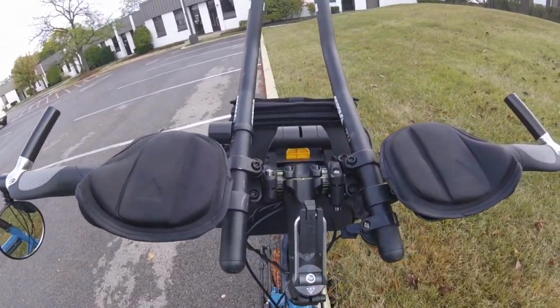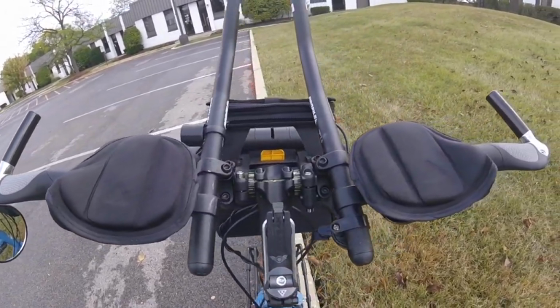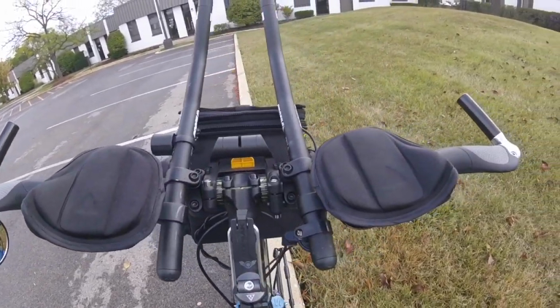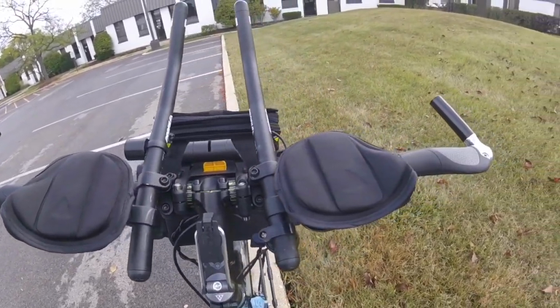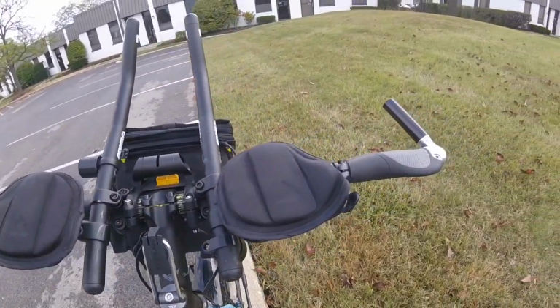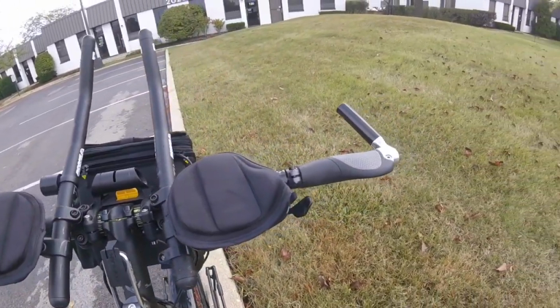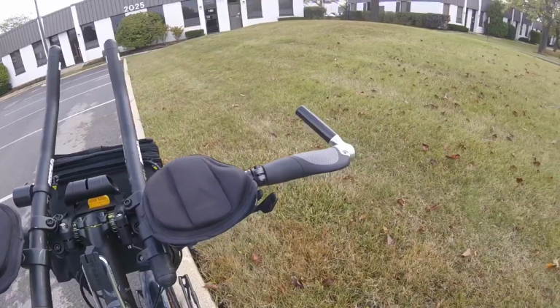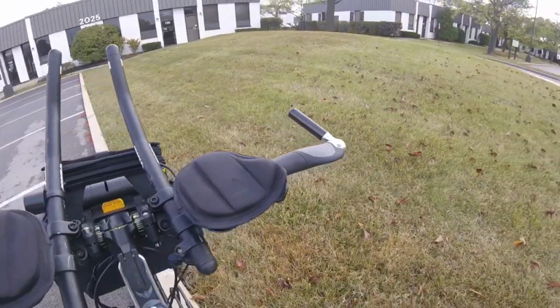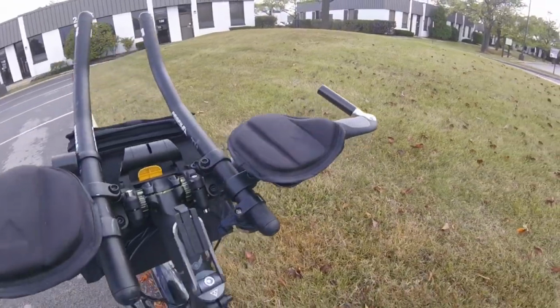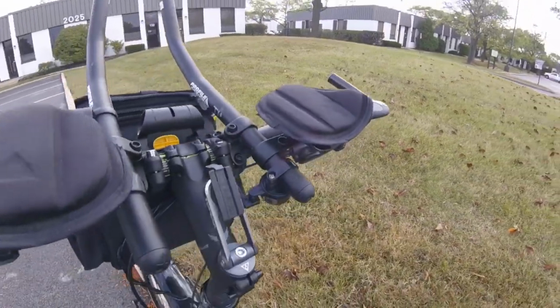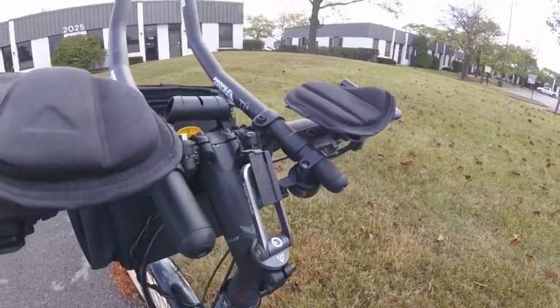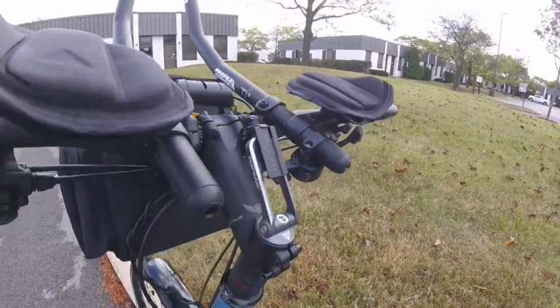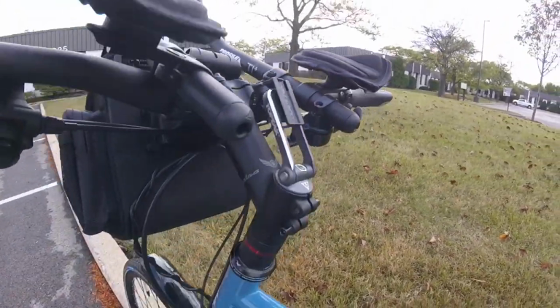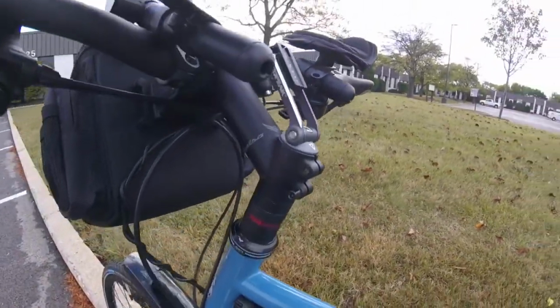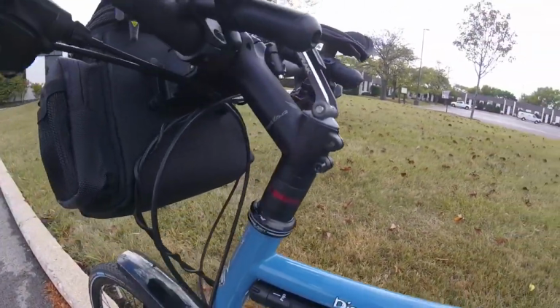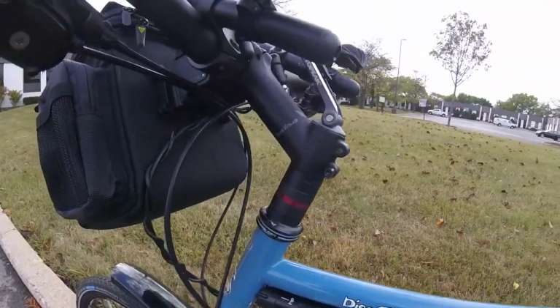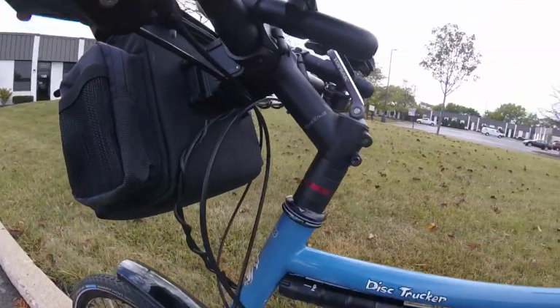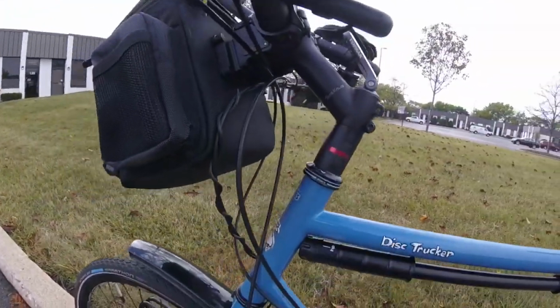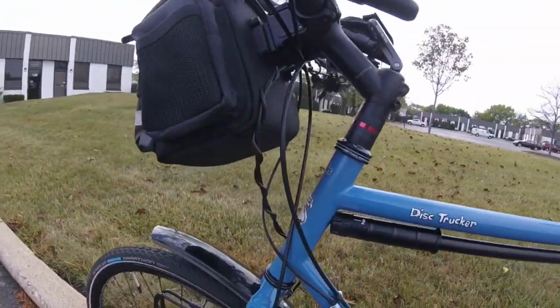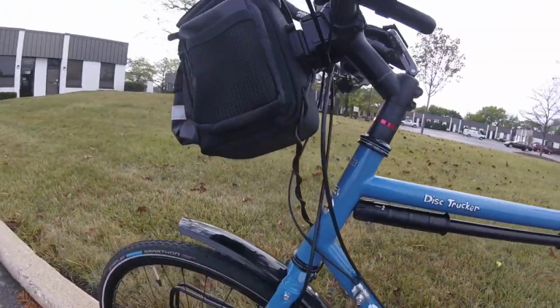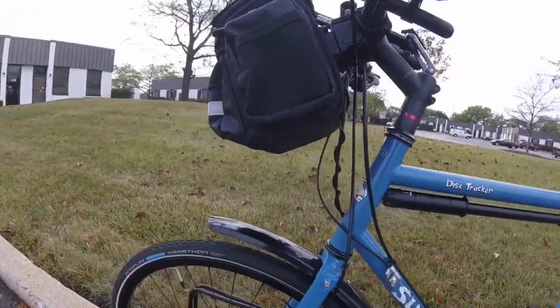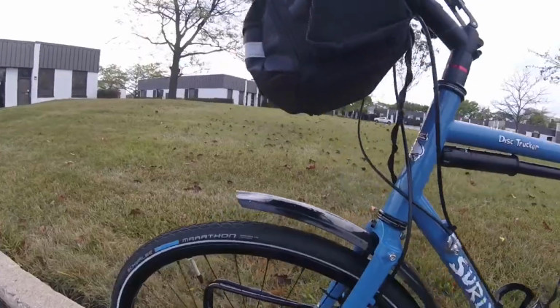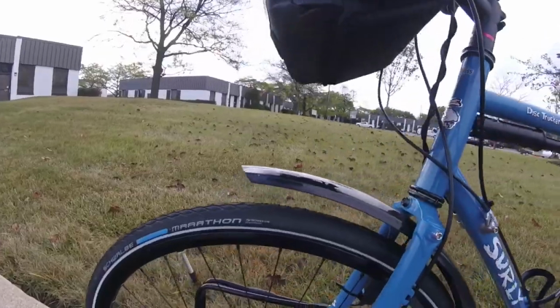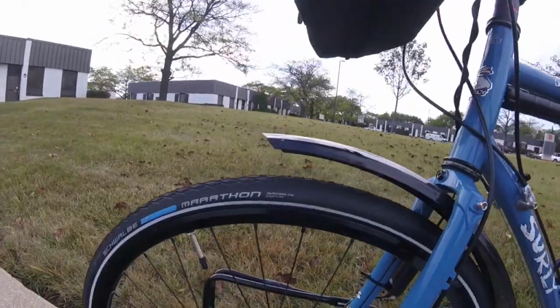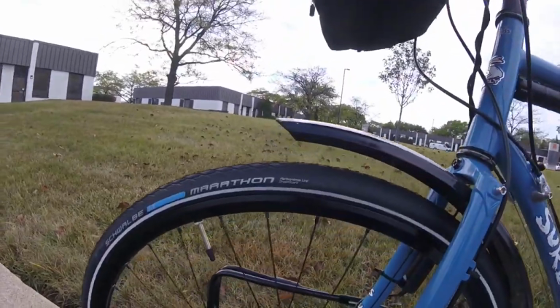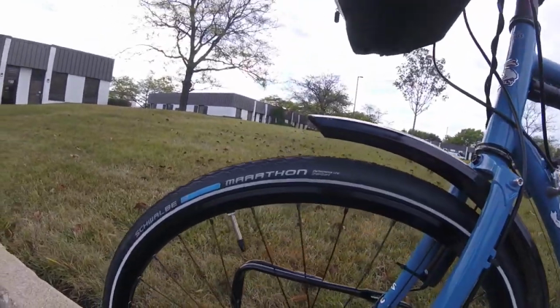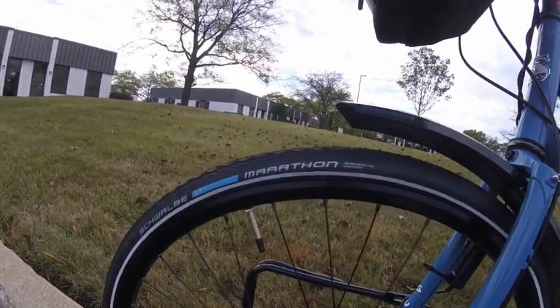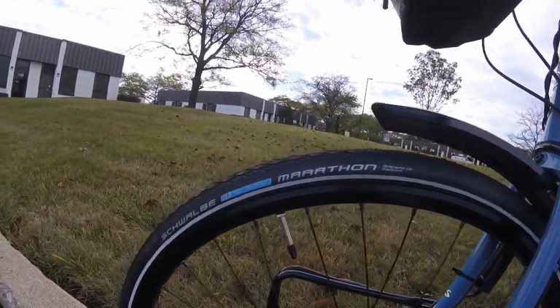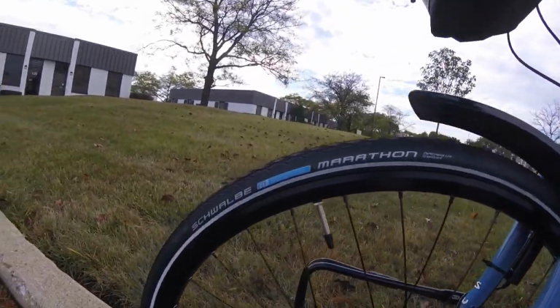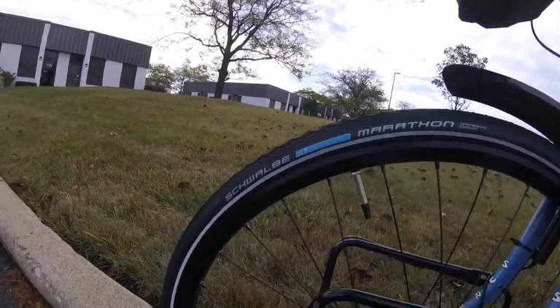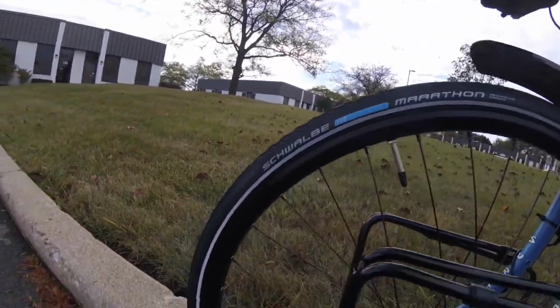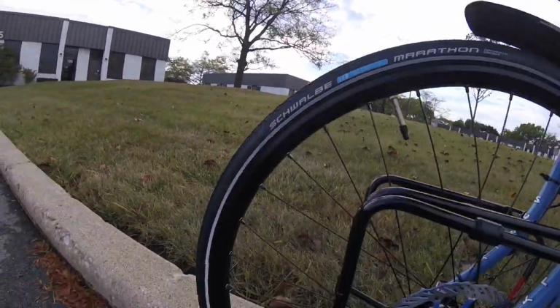Next, the cost. Oh crap, where are my notes? Where did I put them? Oh wait, here they are. For $500 for a frame and fork, or right around $1,500 for a complete bike, you really can't go wrong.